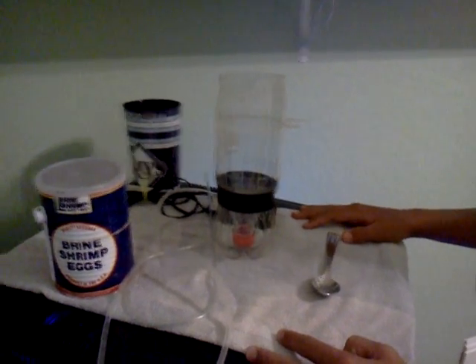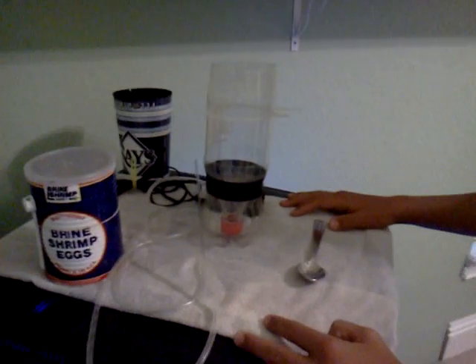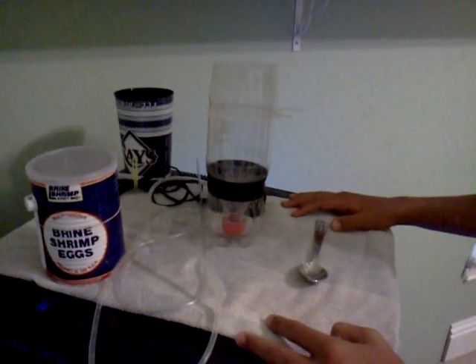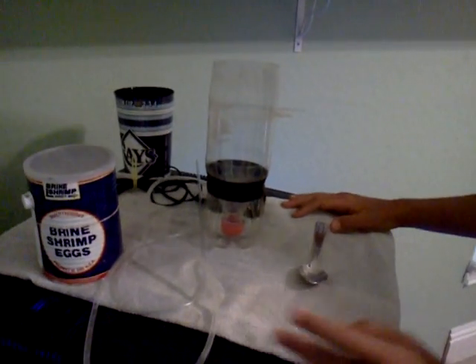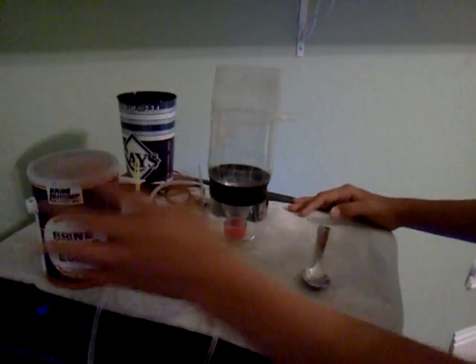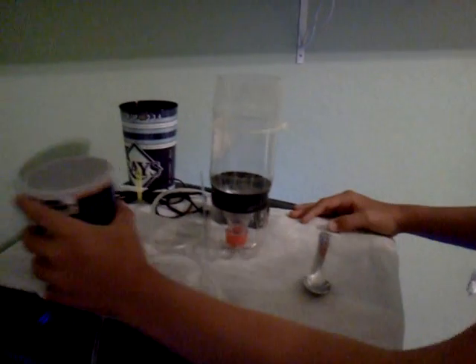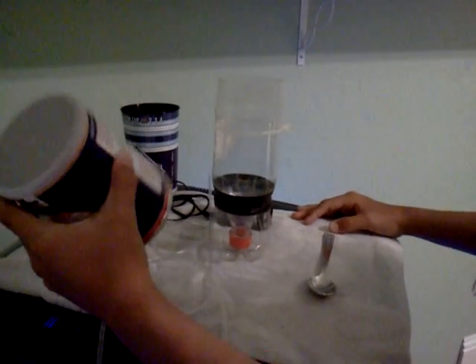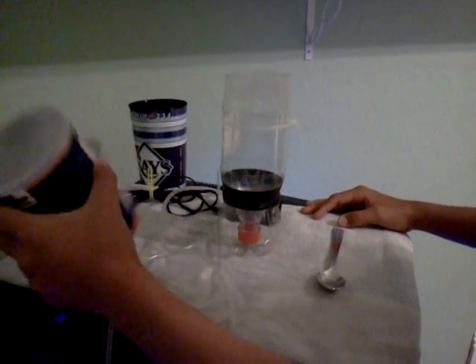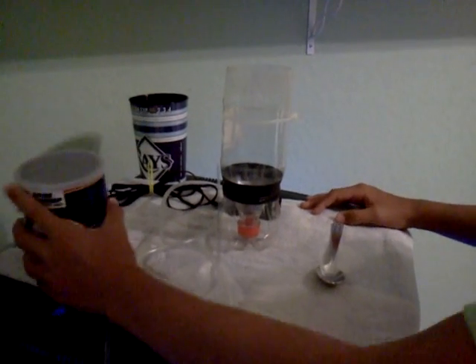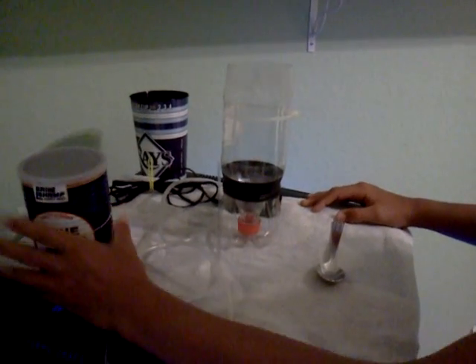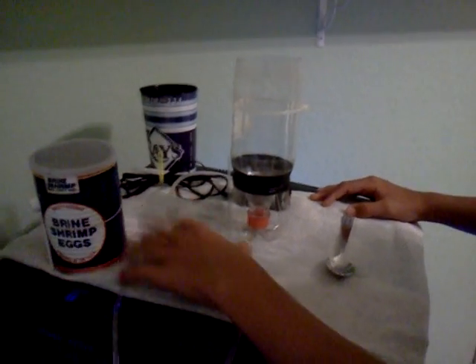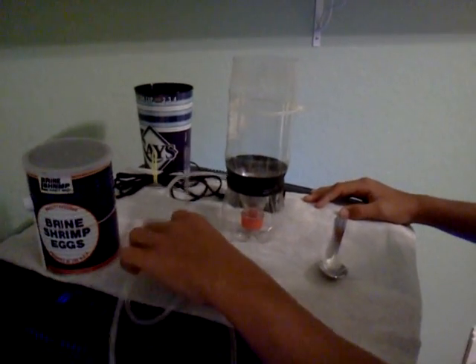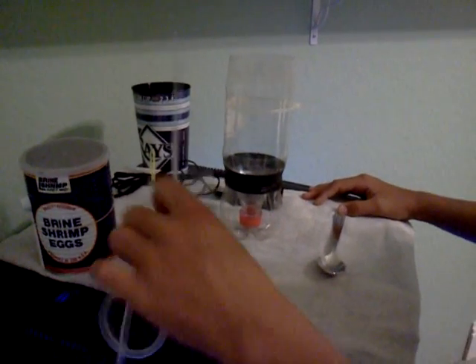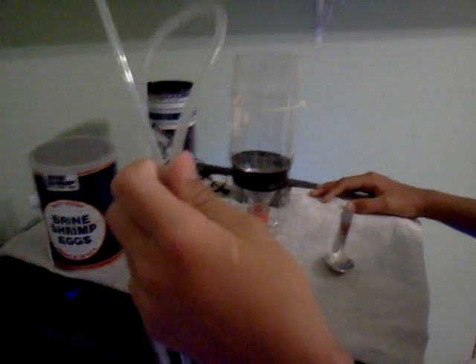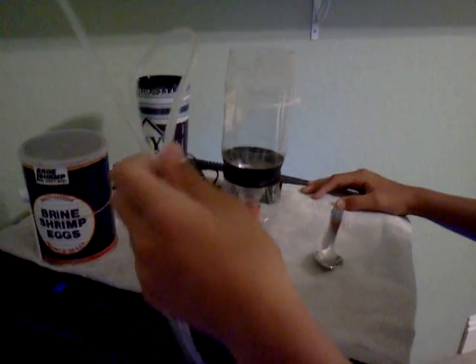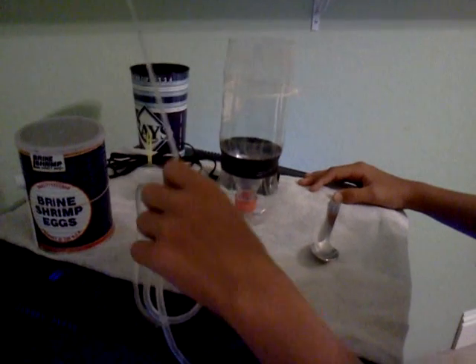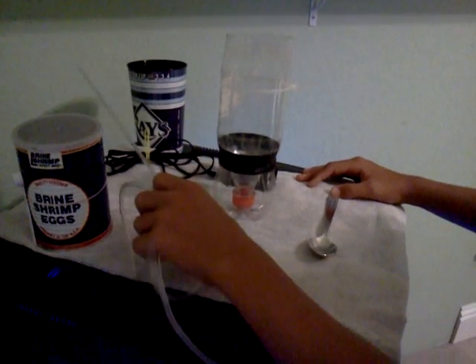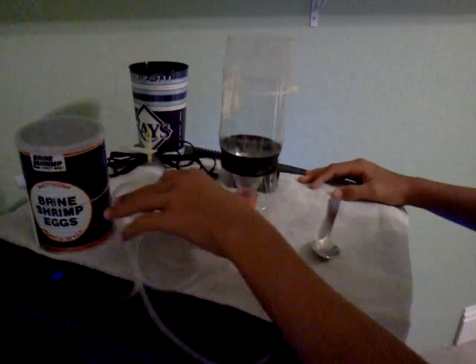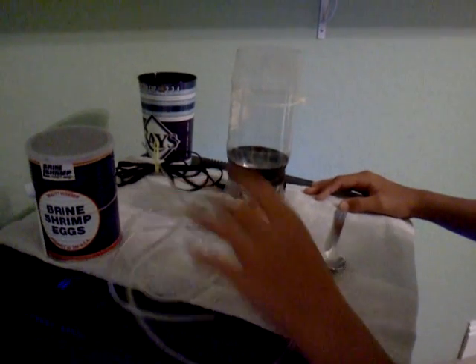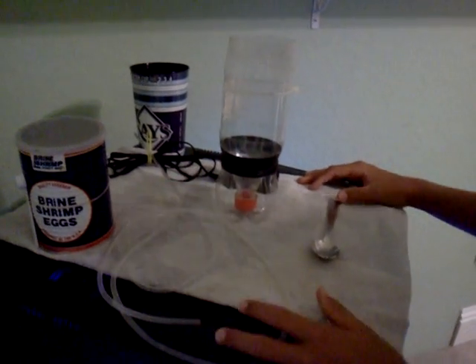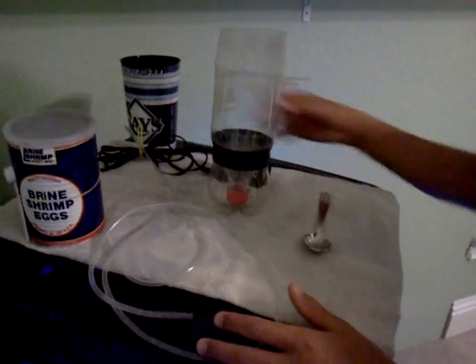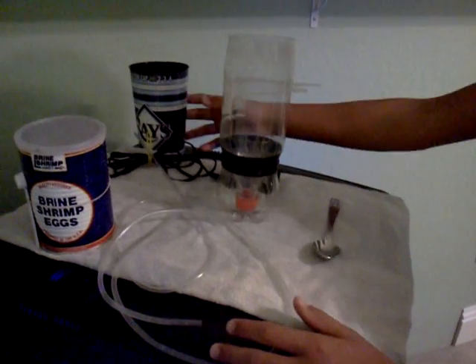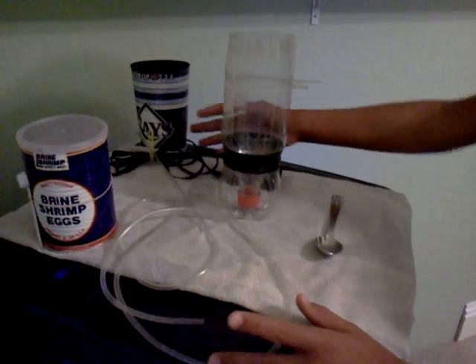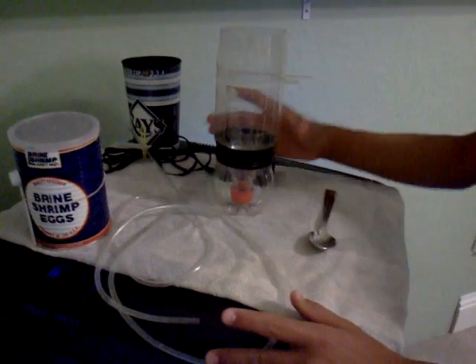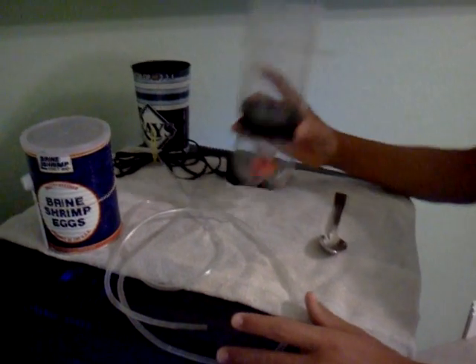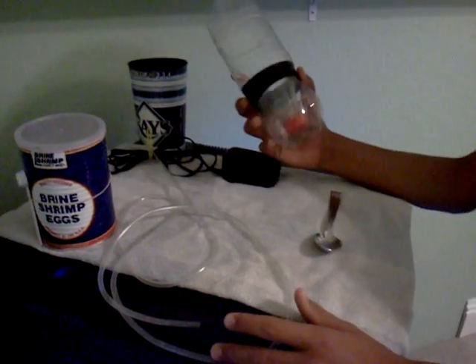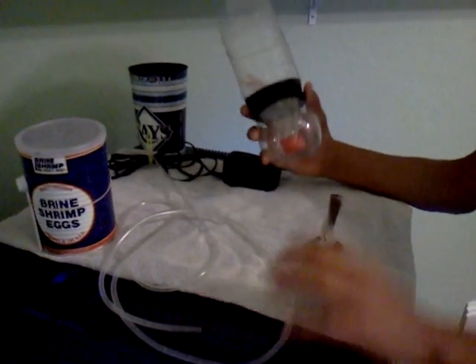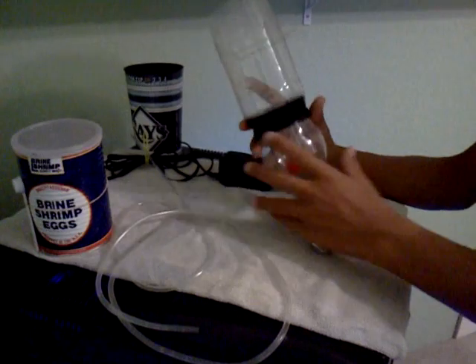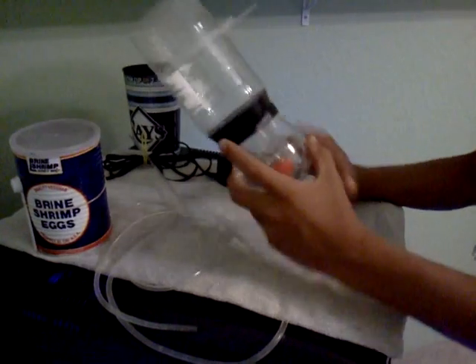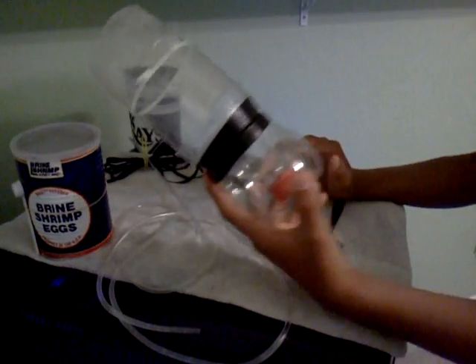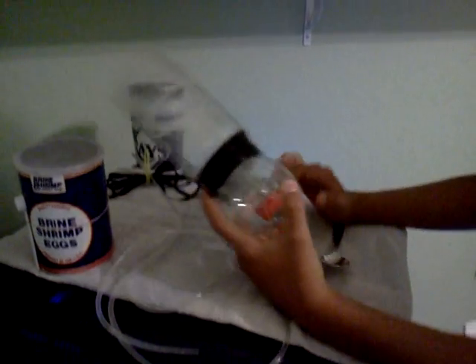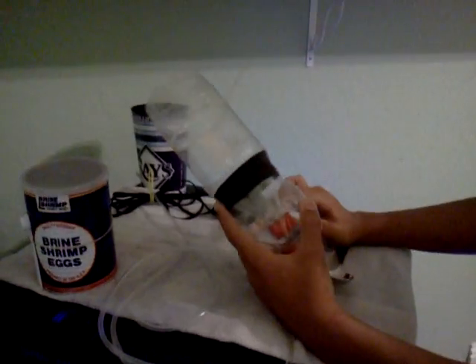Some things you'll need: brine shrimp eggs — you can order those online — some airline tubing, some rigid airline tubing, some water, and then a 1 liter or 1.25 liter cup.